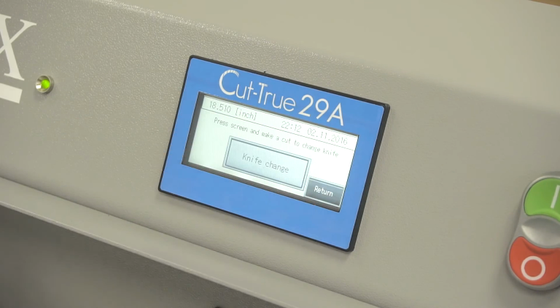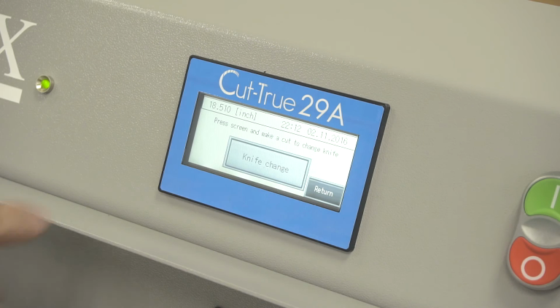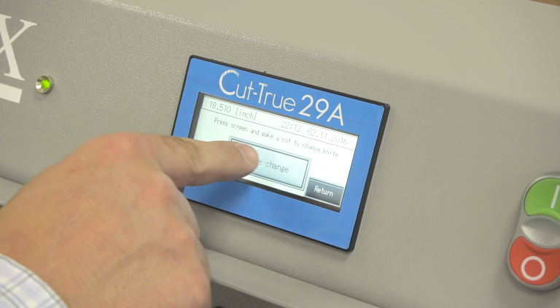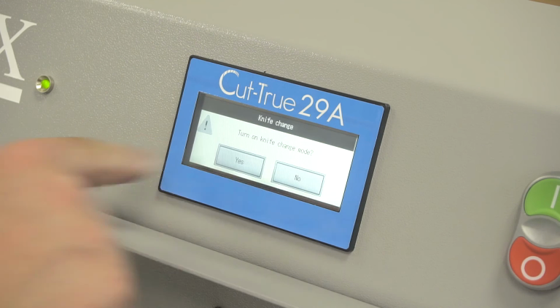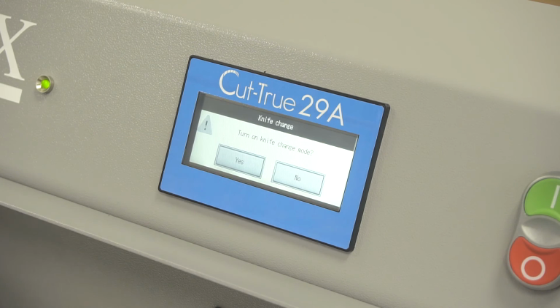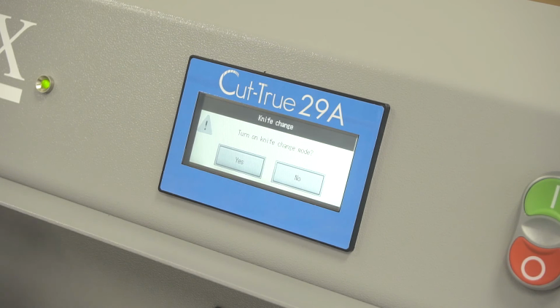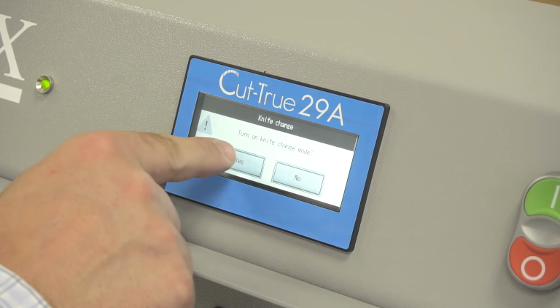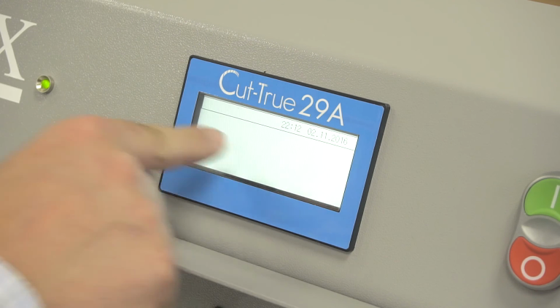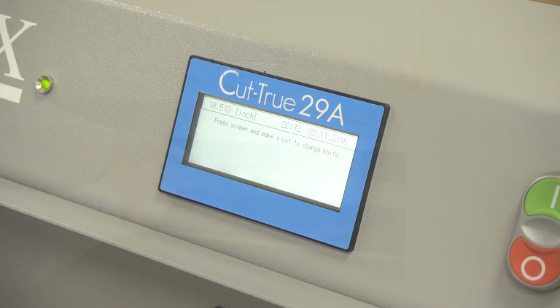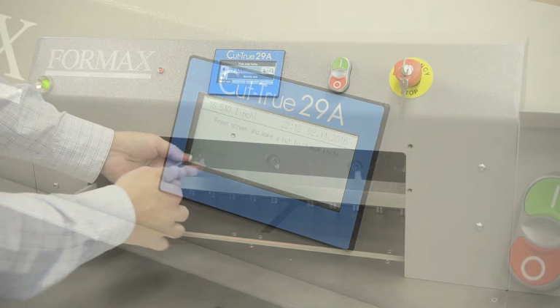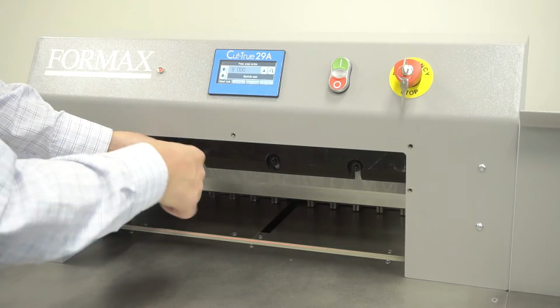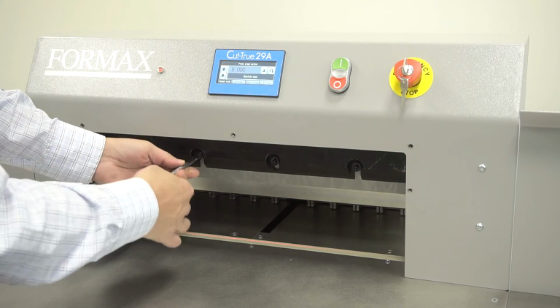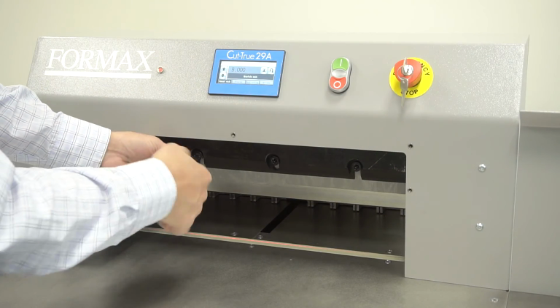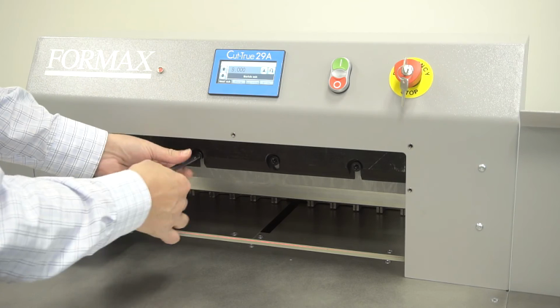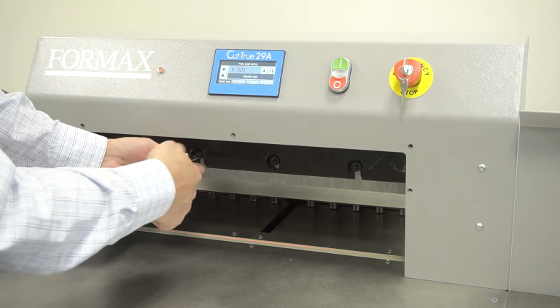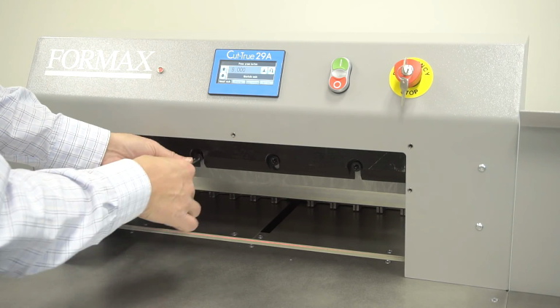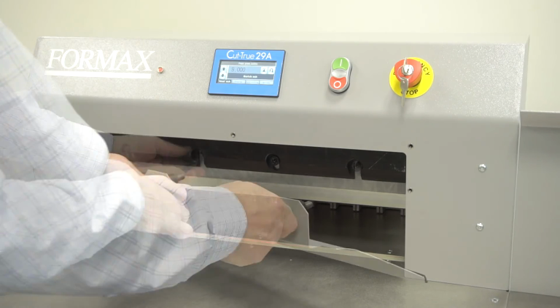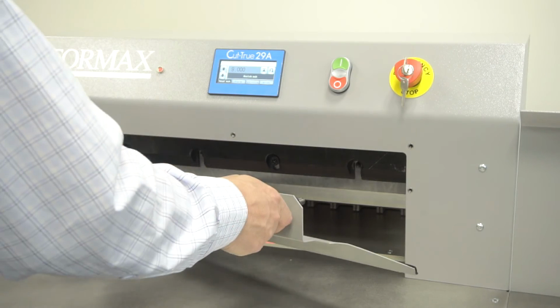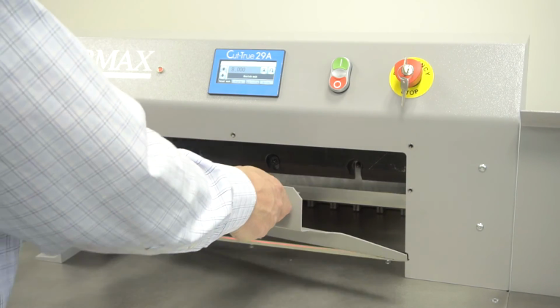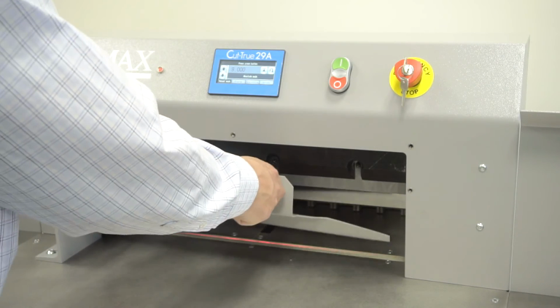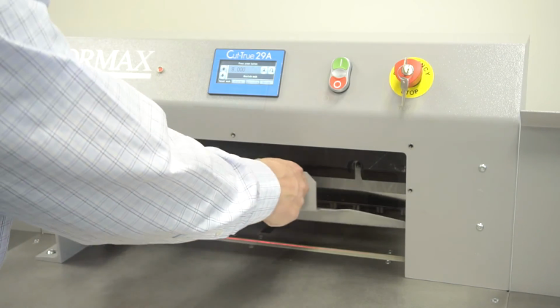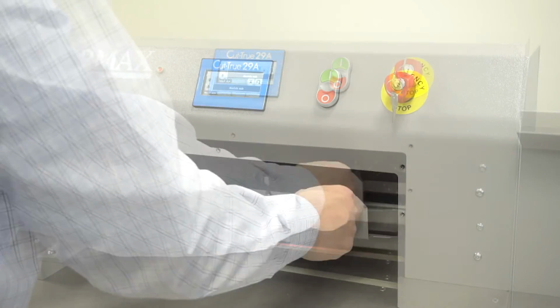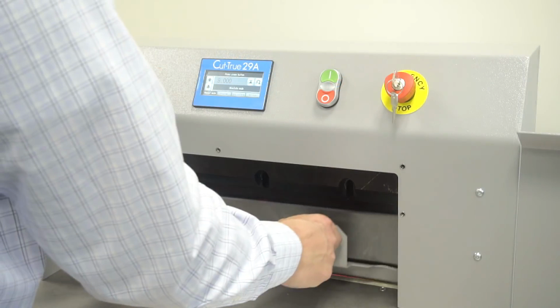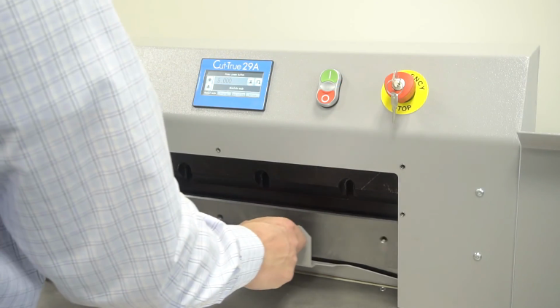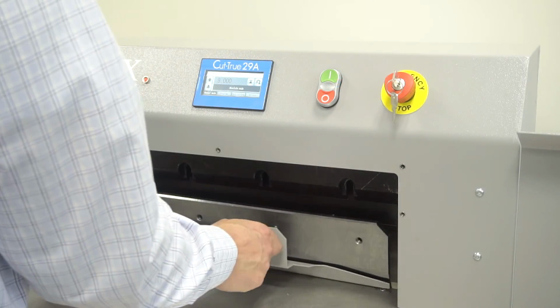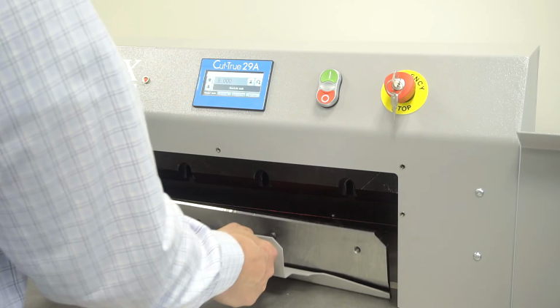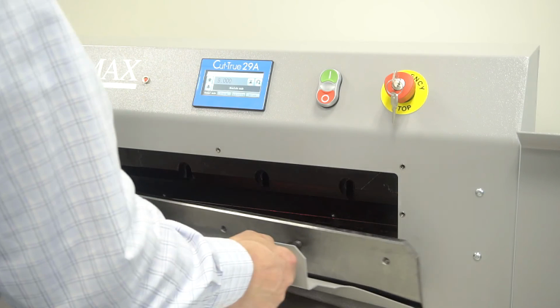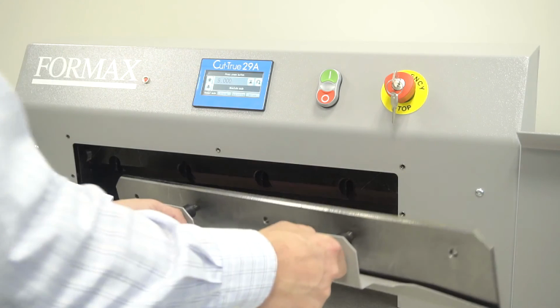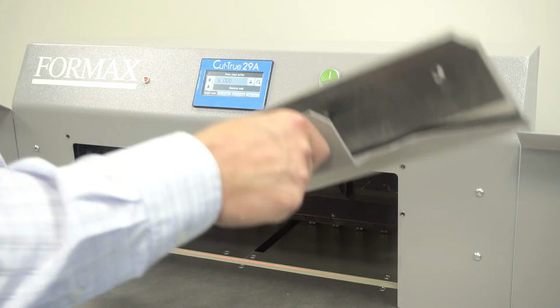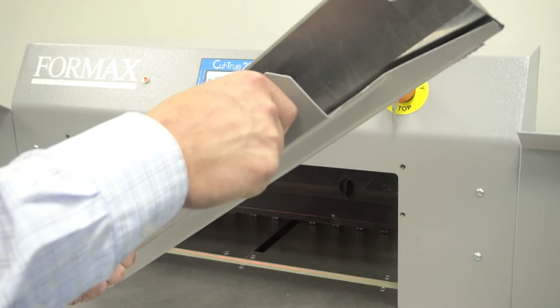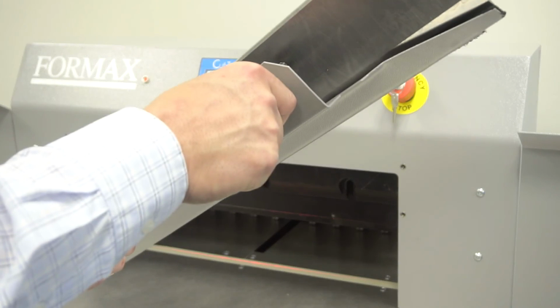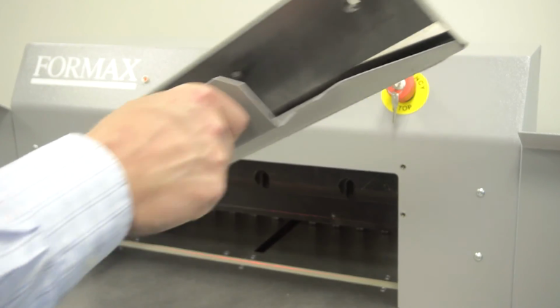Select the blade change option on the control panel. Remove the mounting bolts. Attach the blade change tool and remove. Simply reverse the process to install the new blade.